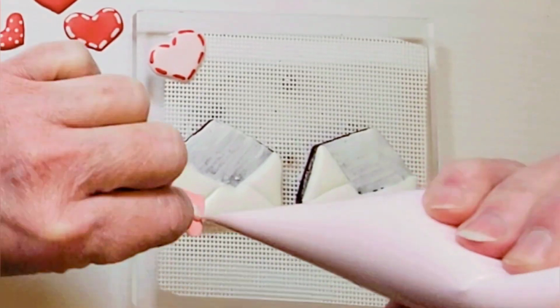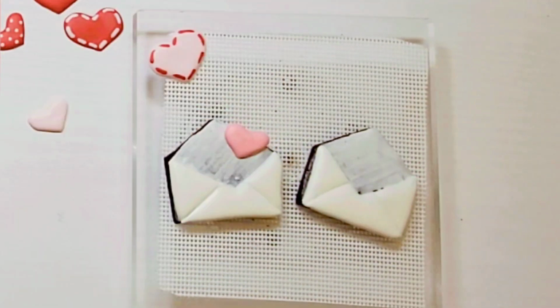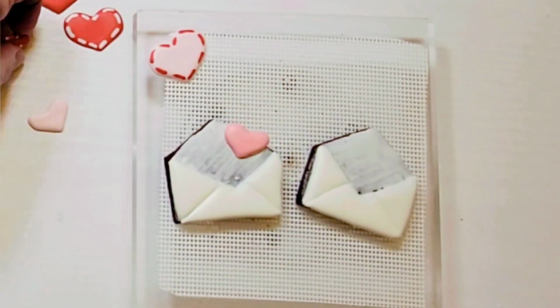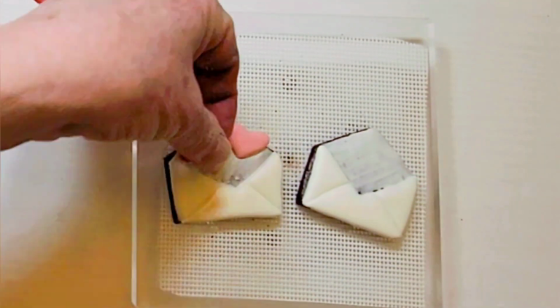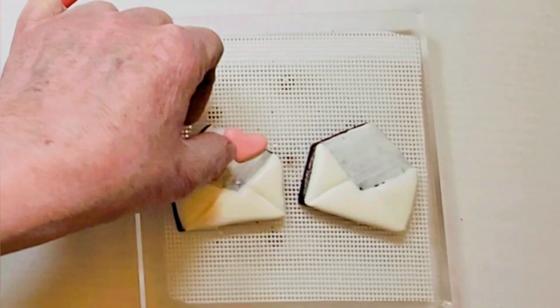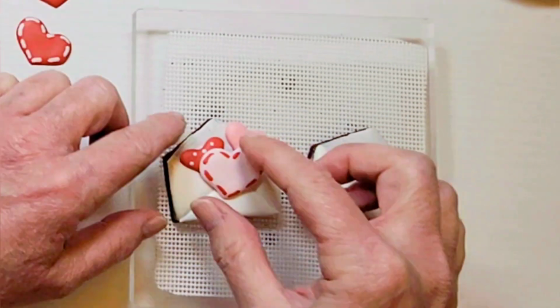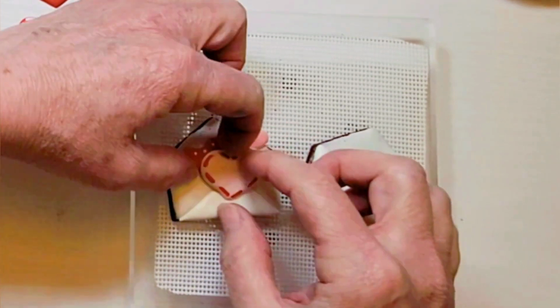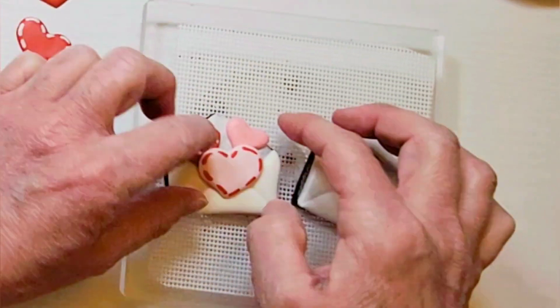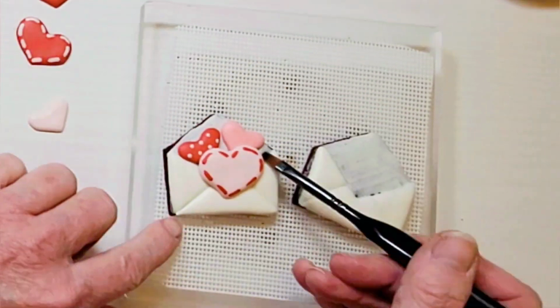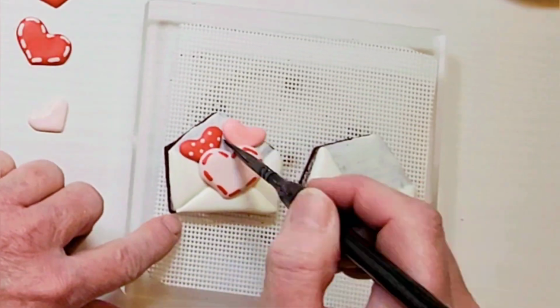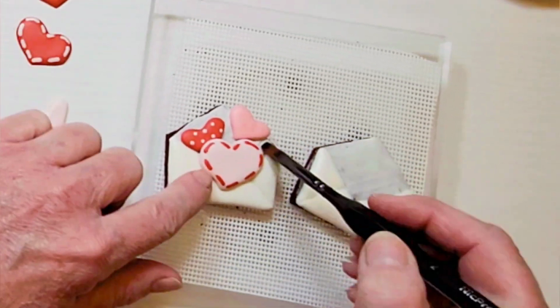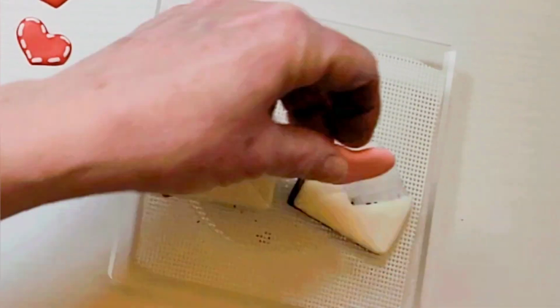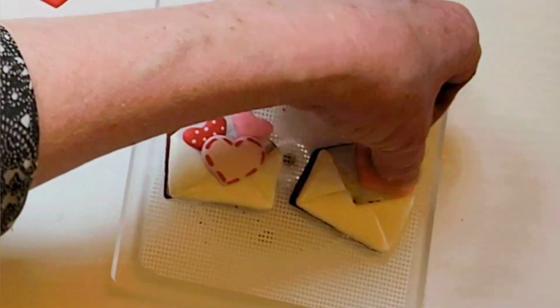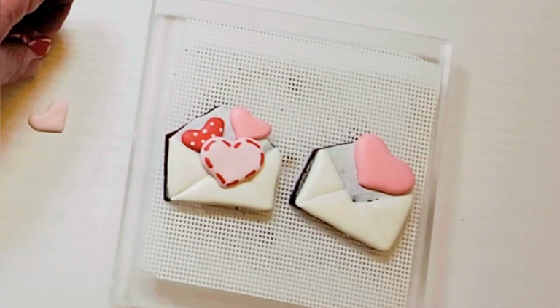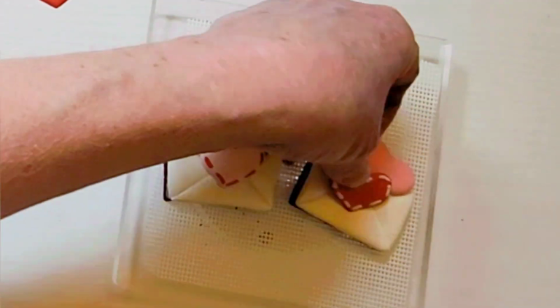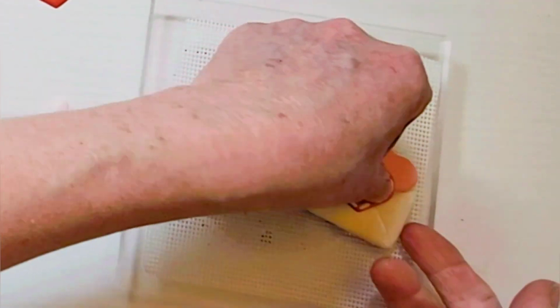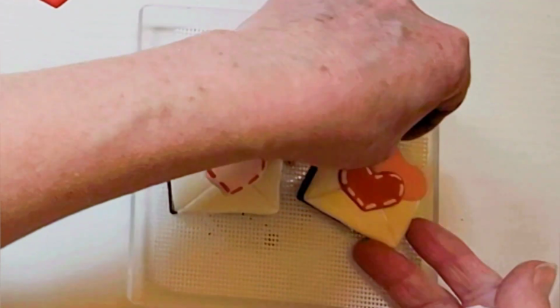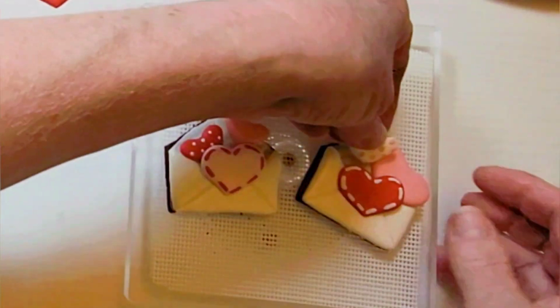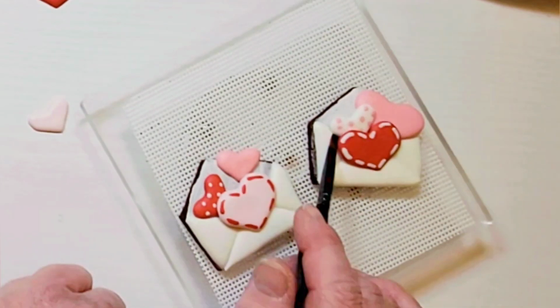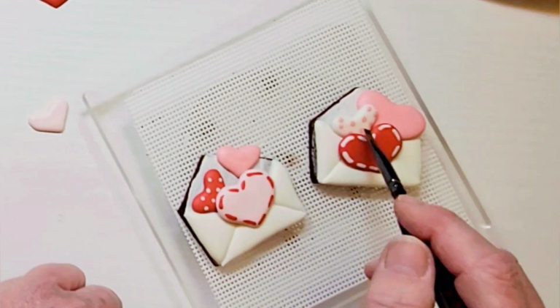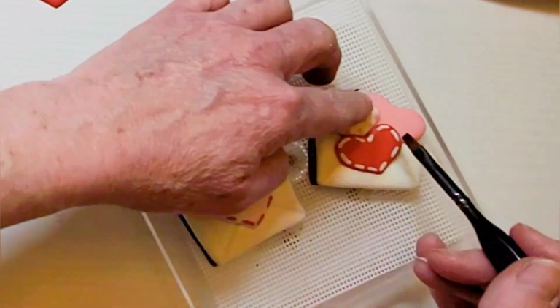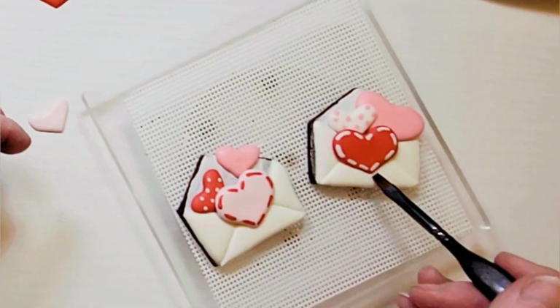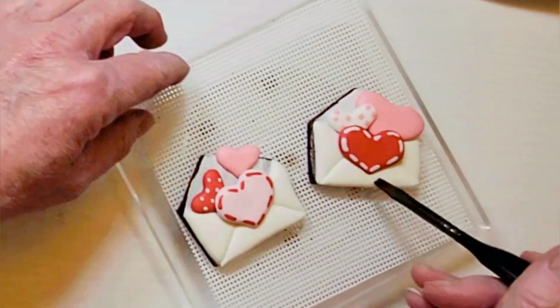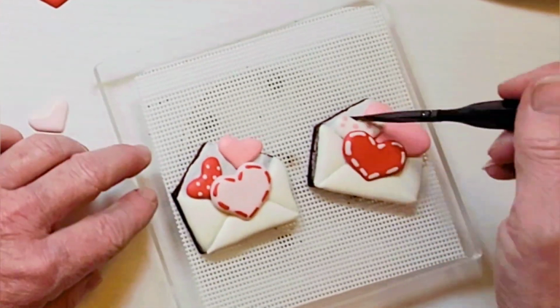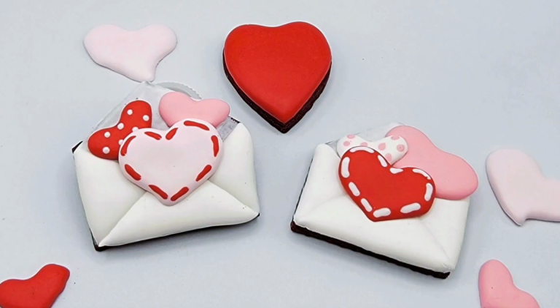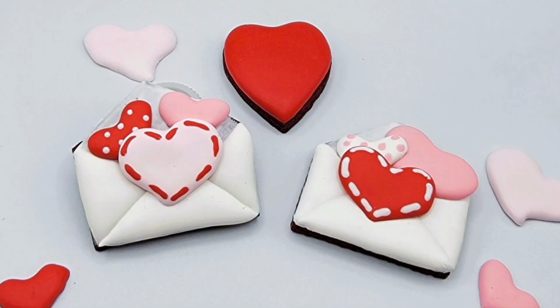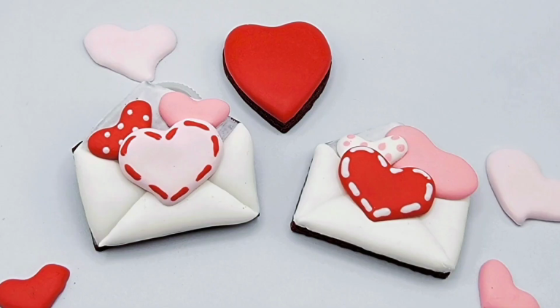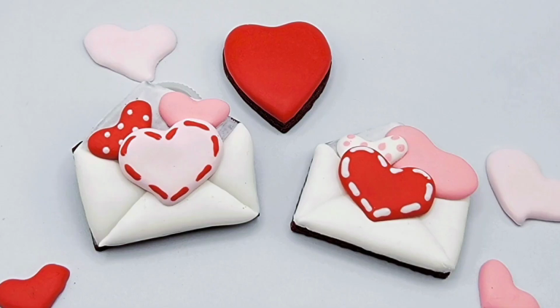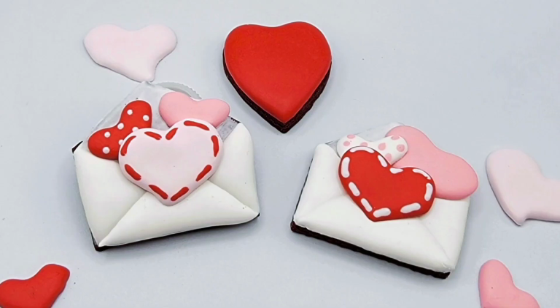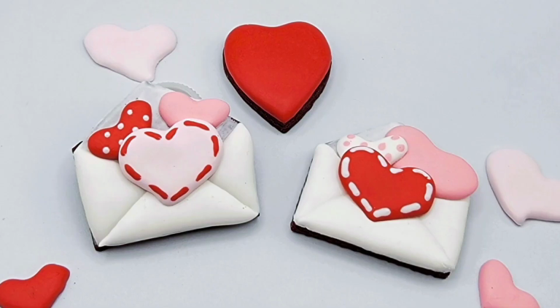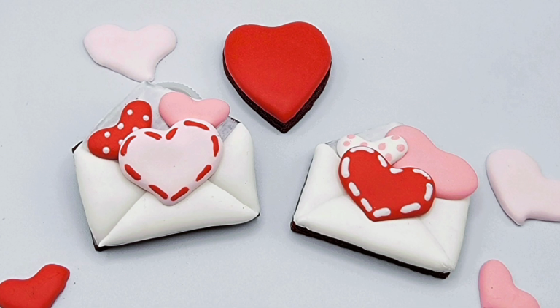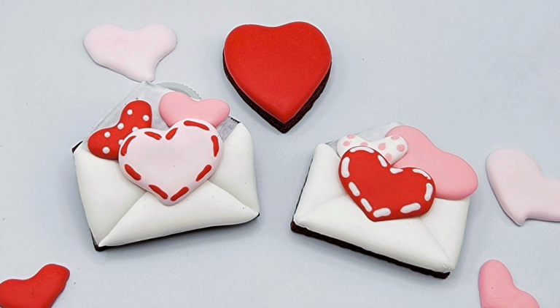Using heart royal icing transfers, put some royal icing on the back of a heart and put it on the envelope. Continue to add hearts until you have the envelope looking the way you want. And the love notes are done.